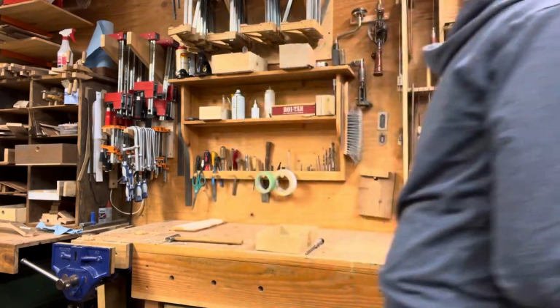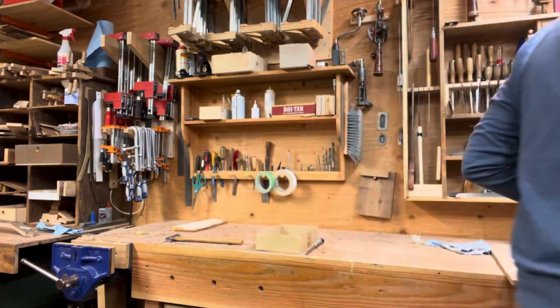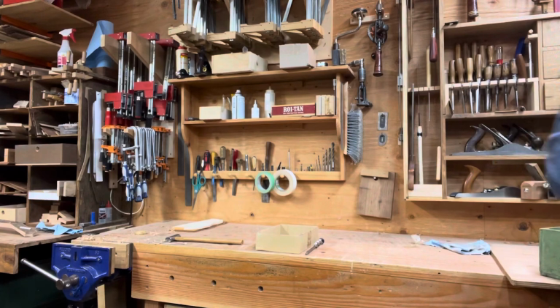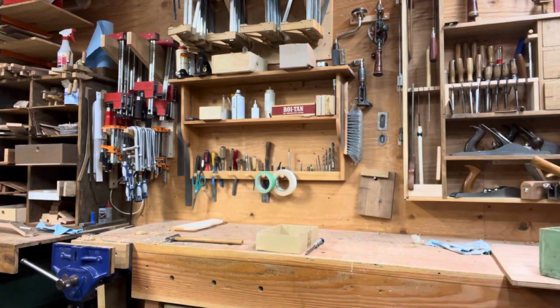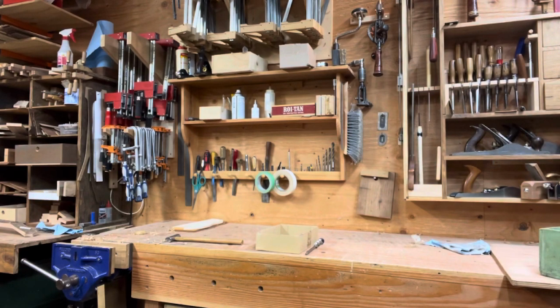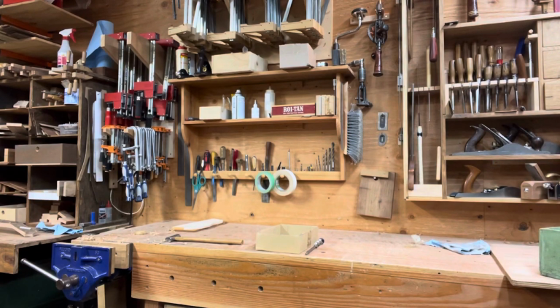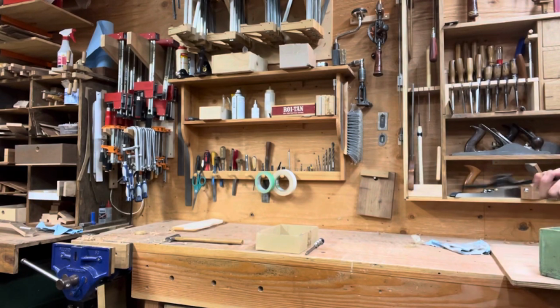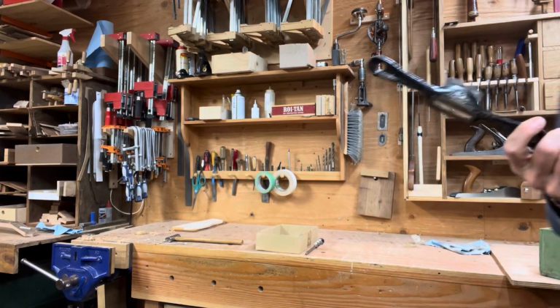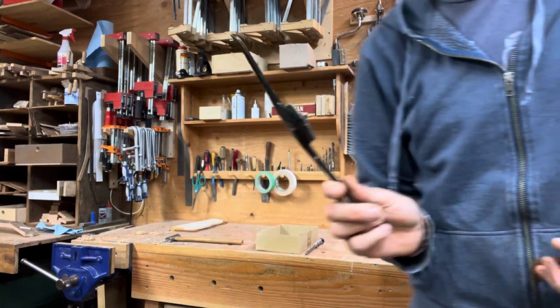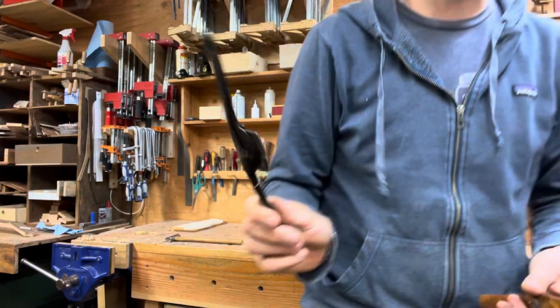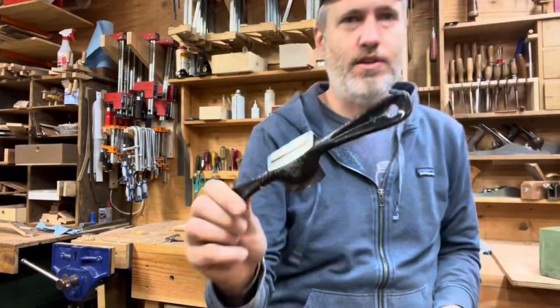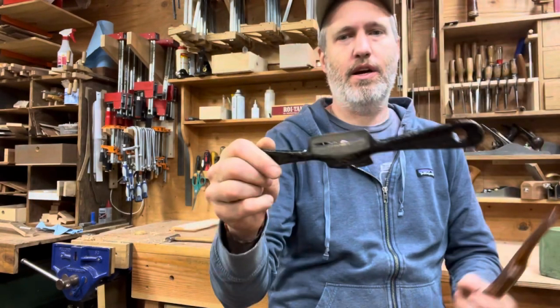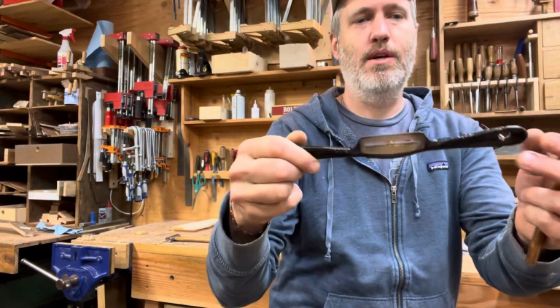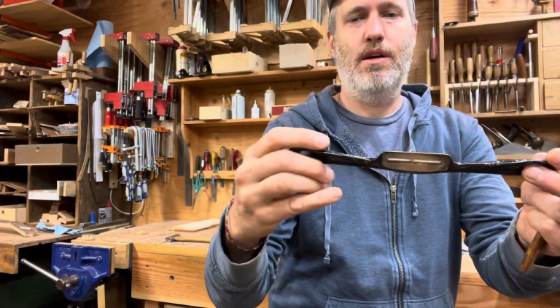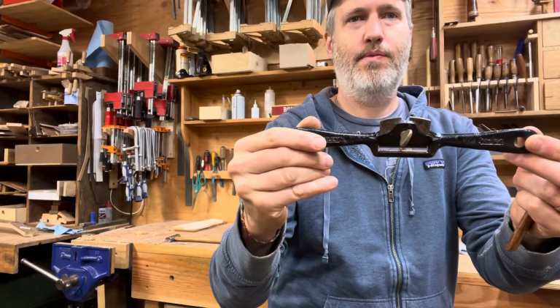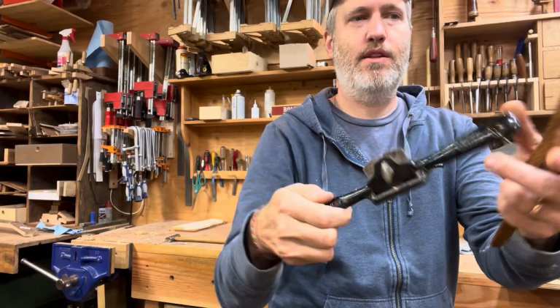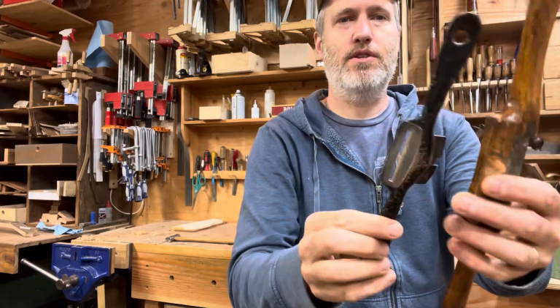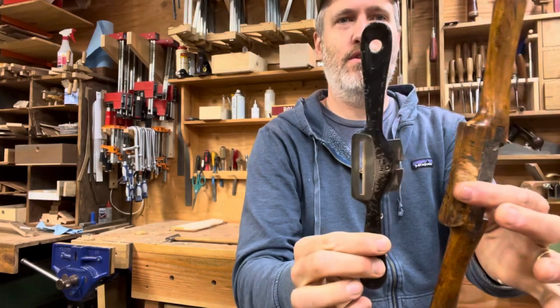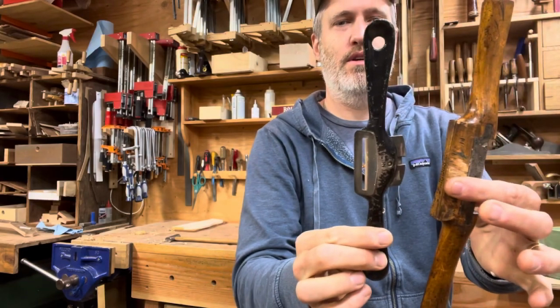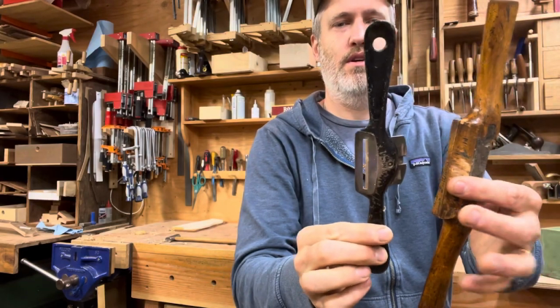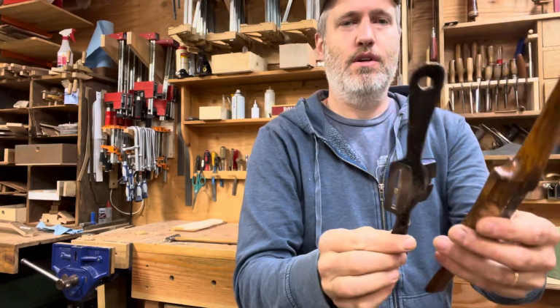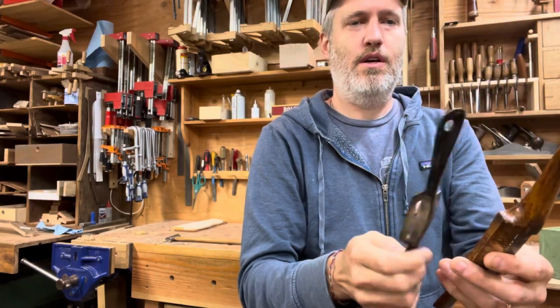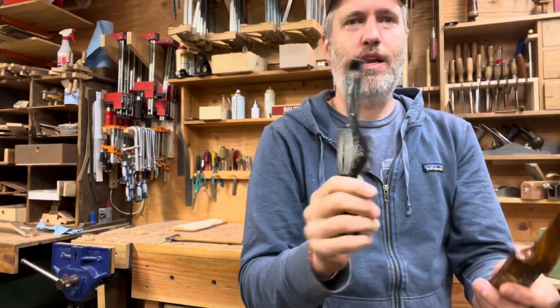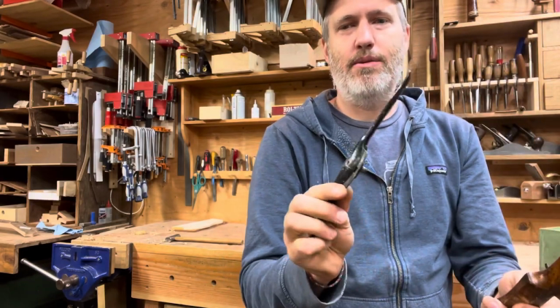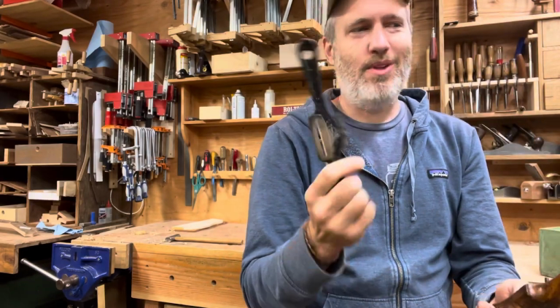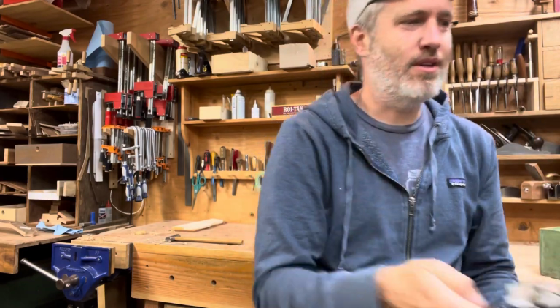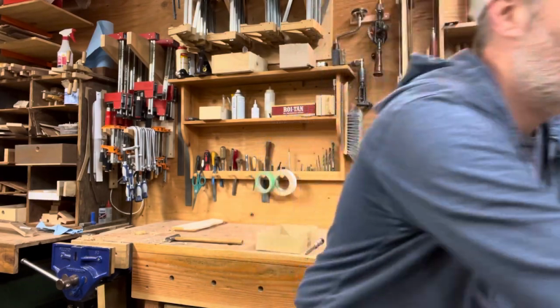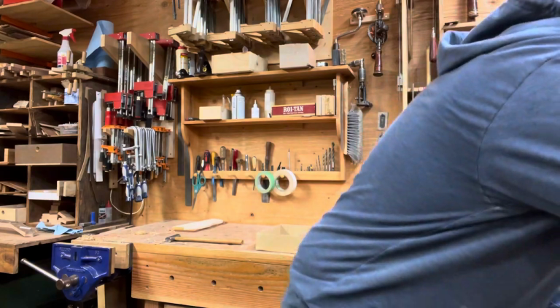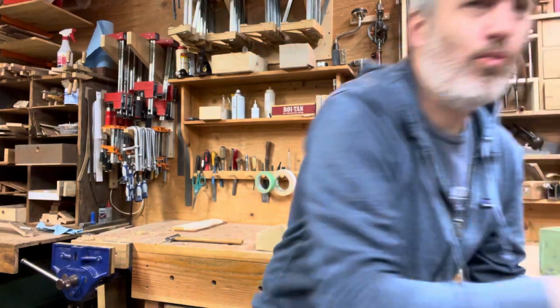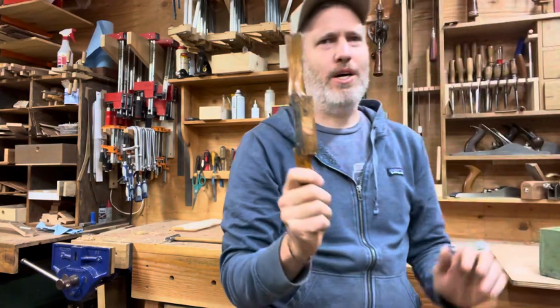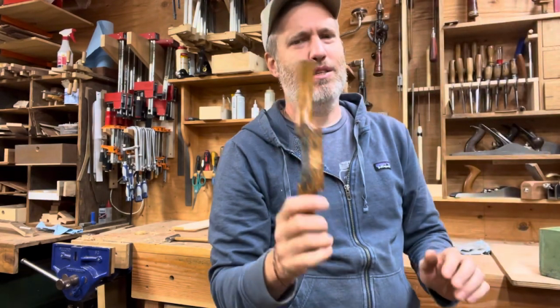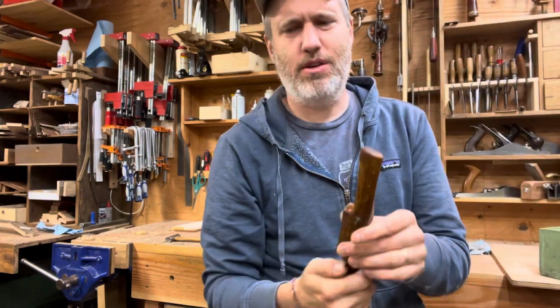Just for fun, this is my normal spokeshave — this is more of a 20th century item, a Stanley version. Not that I don't like holding this, it's just there's something weird about the old one. It's really cool, so I'm going to put that to work too.